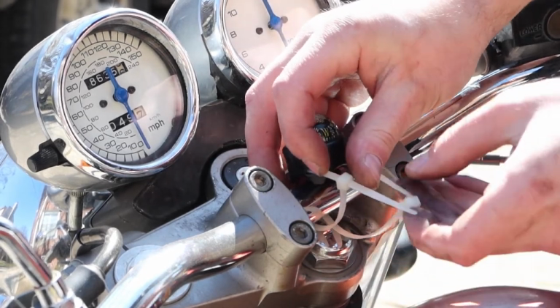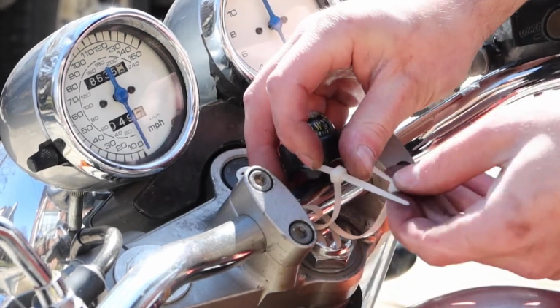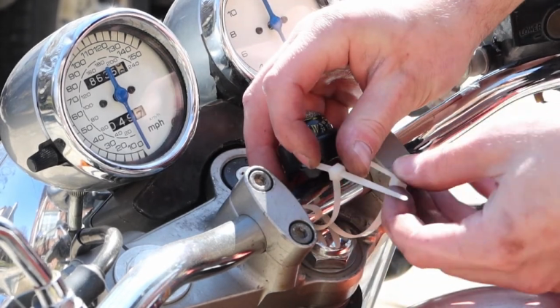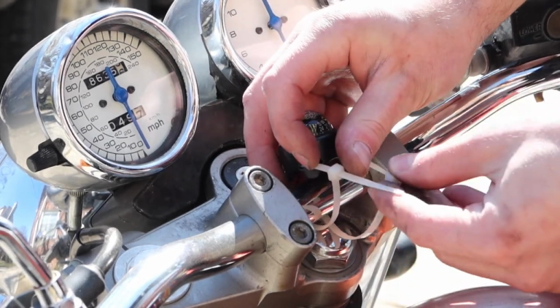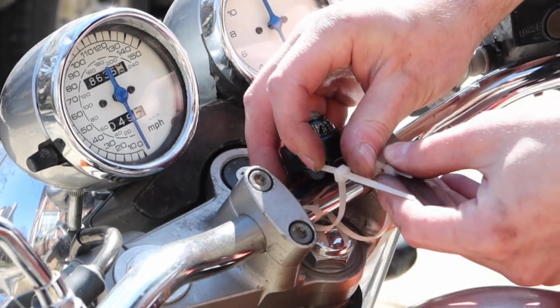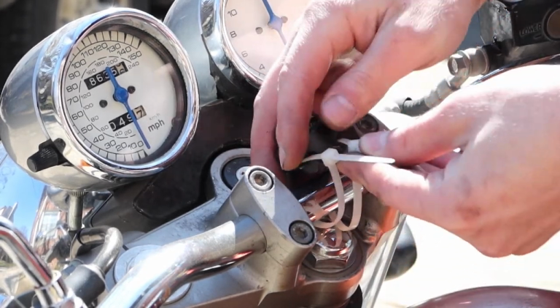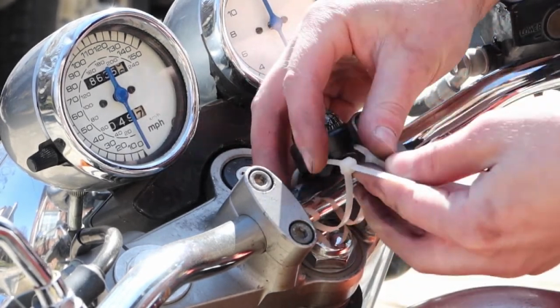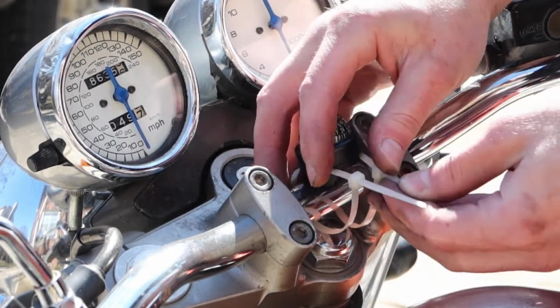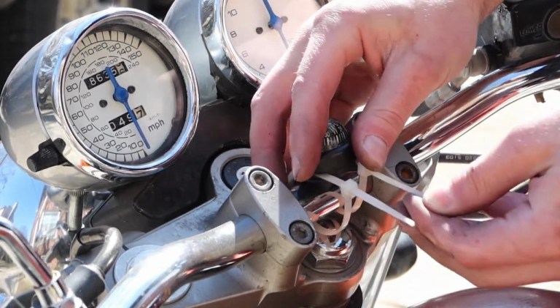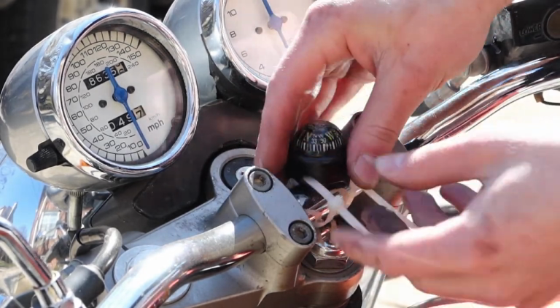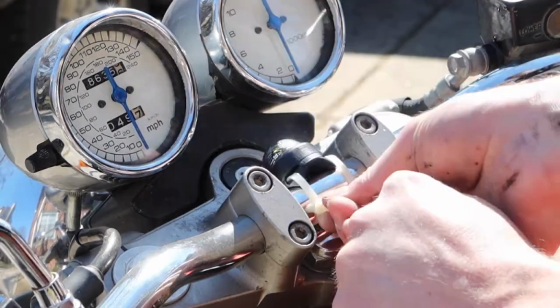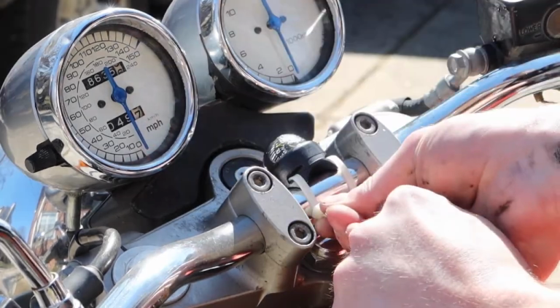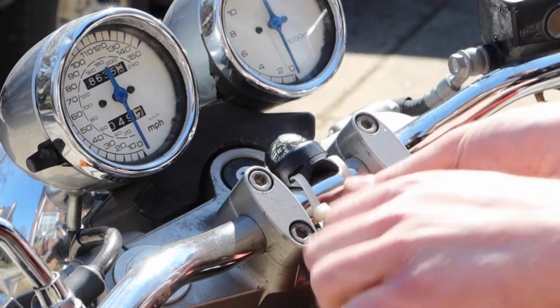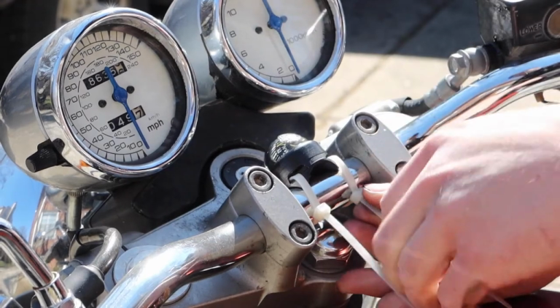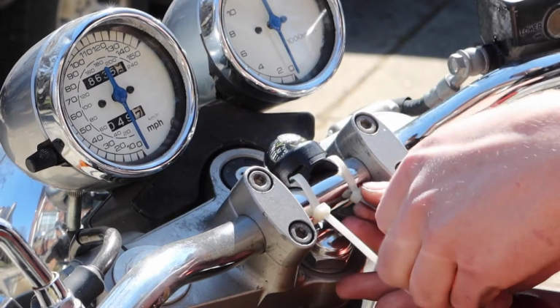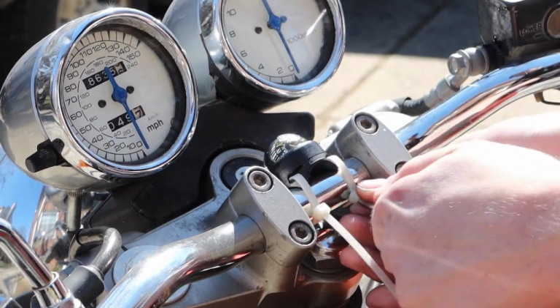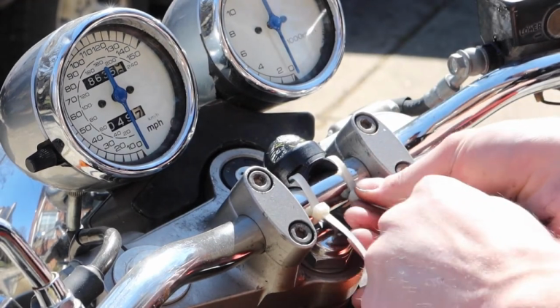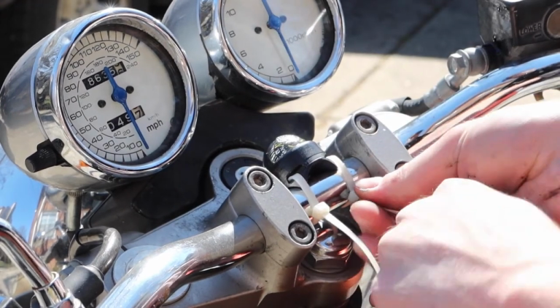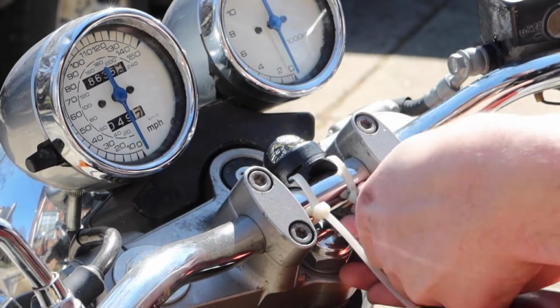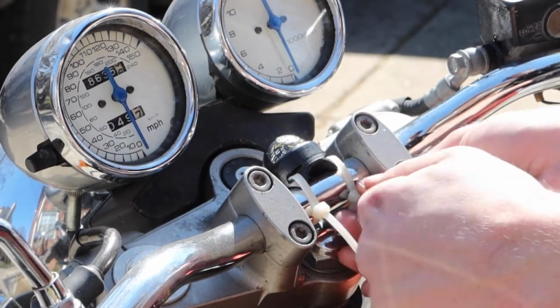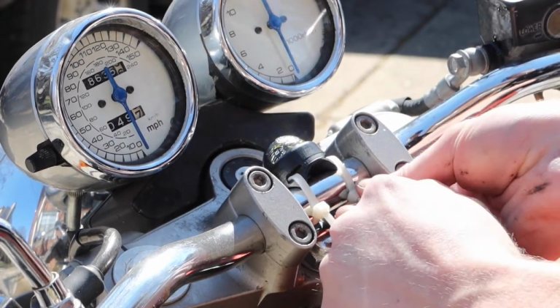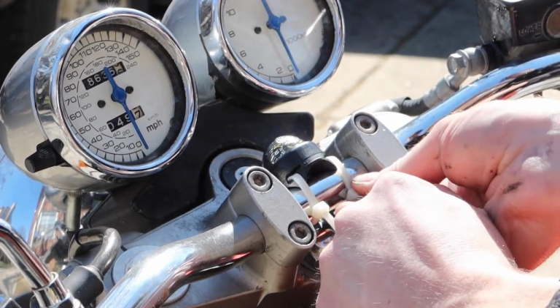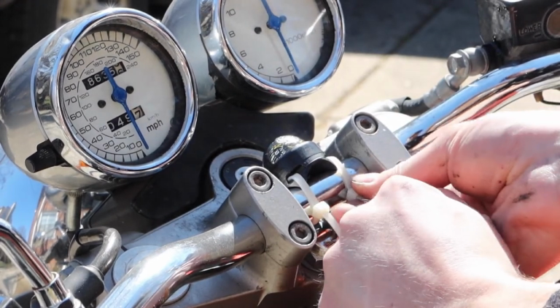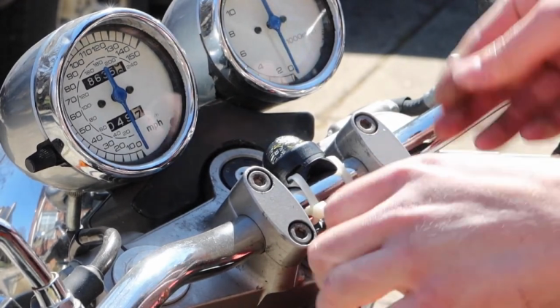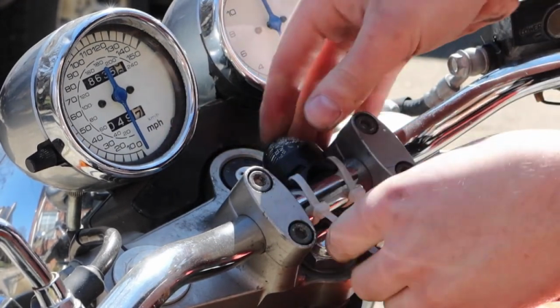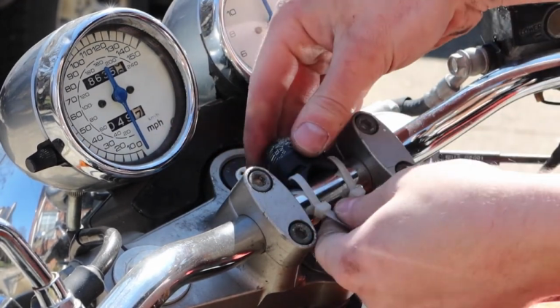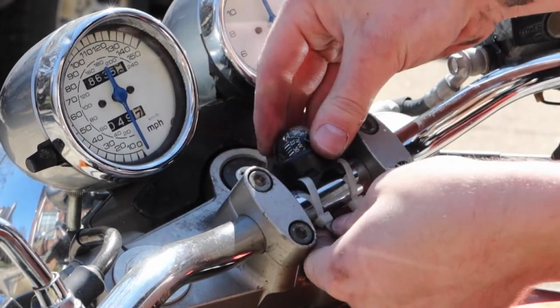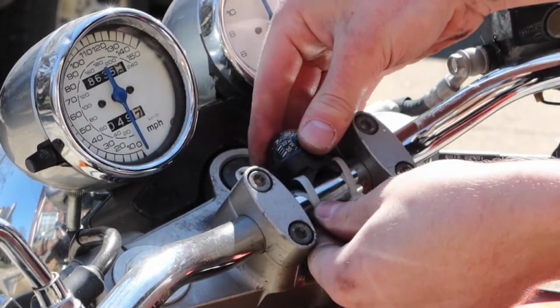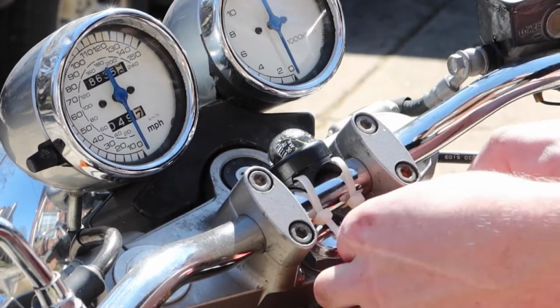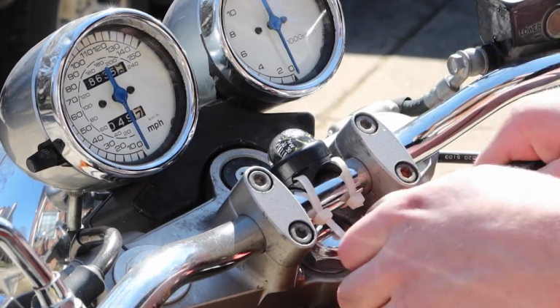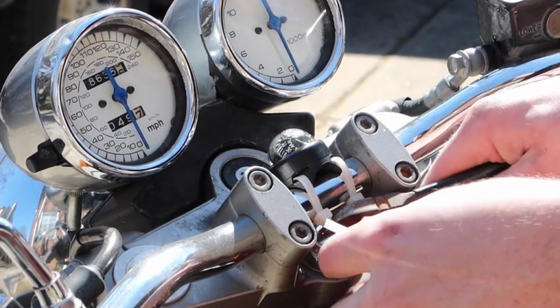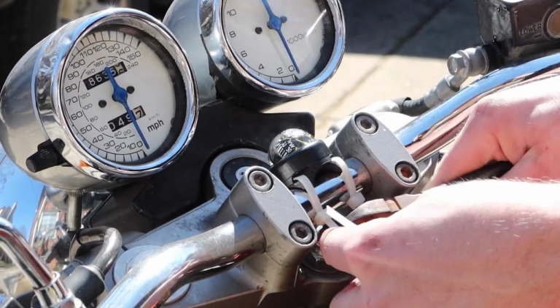Thank you all for watching. I'll make the file for this part available so if you've got a compass ball like this you can make your own.